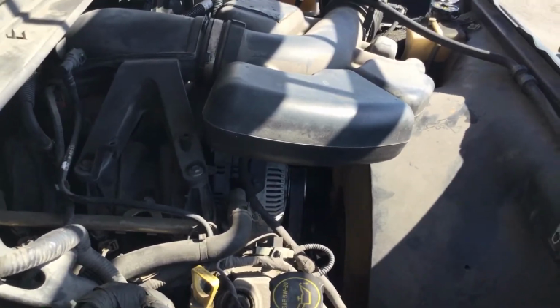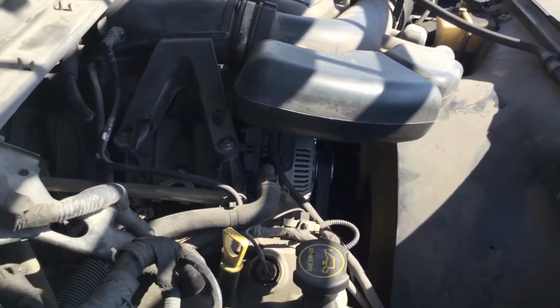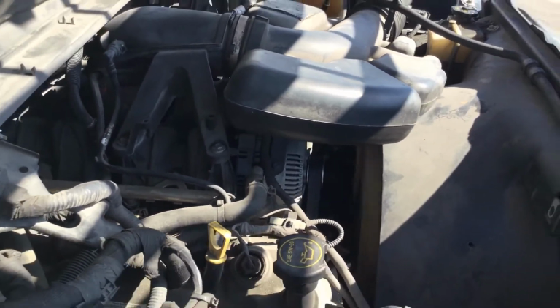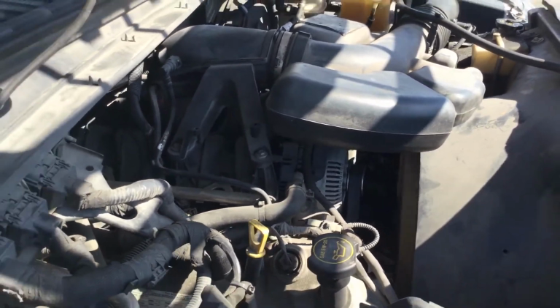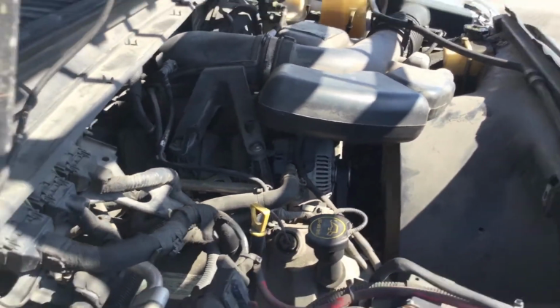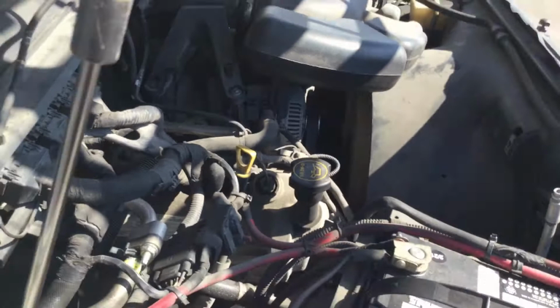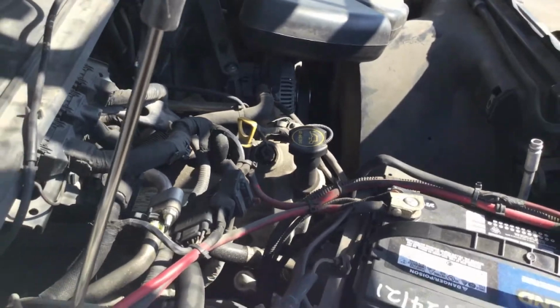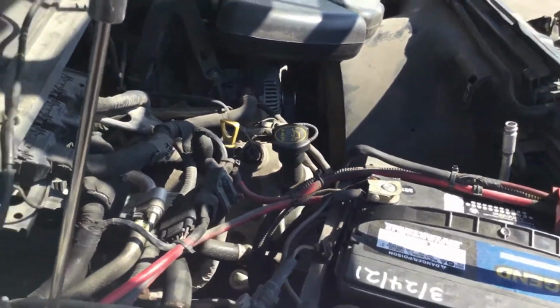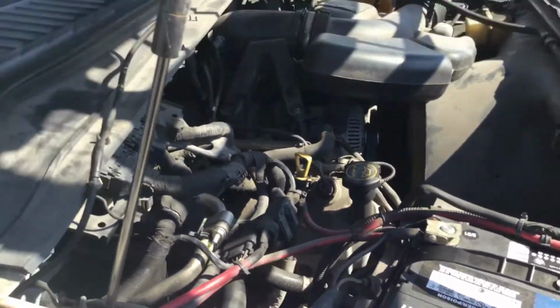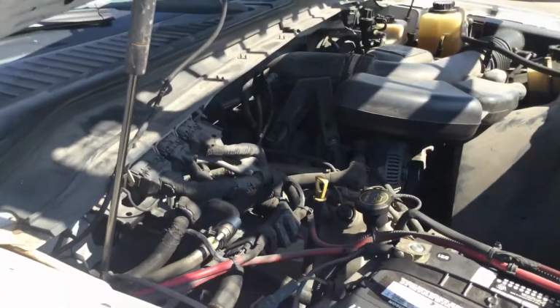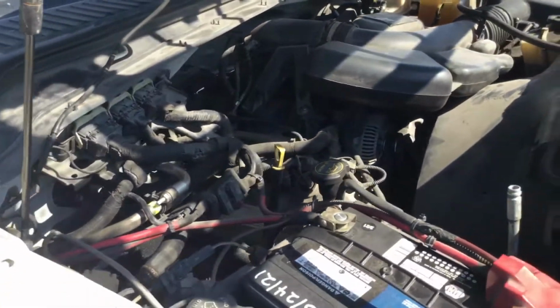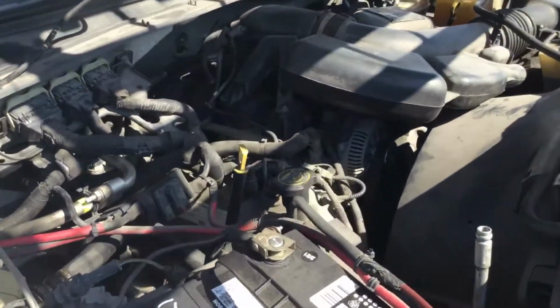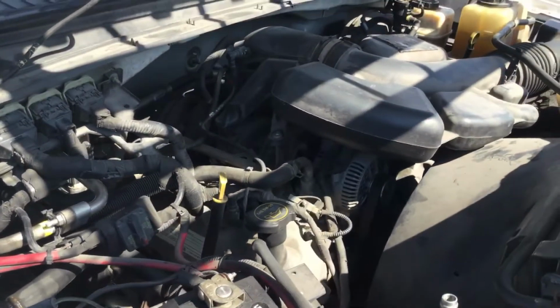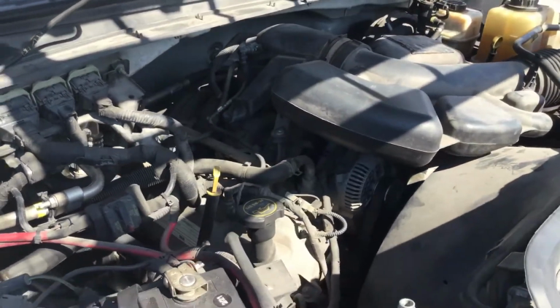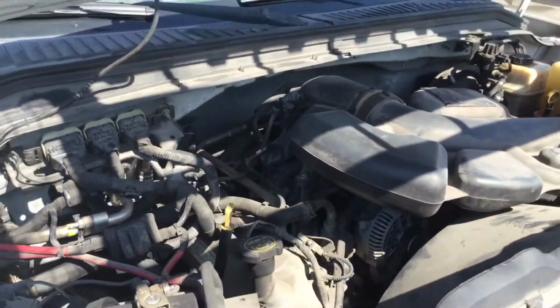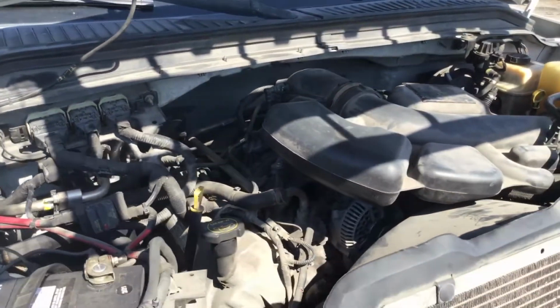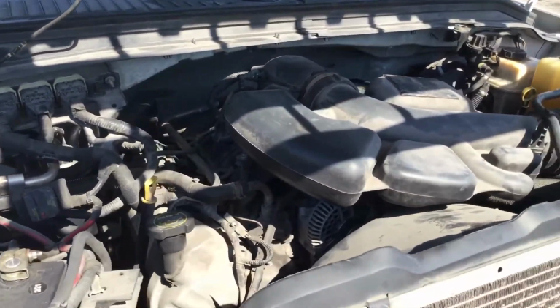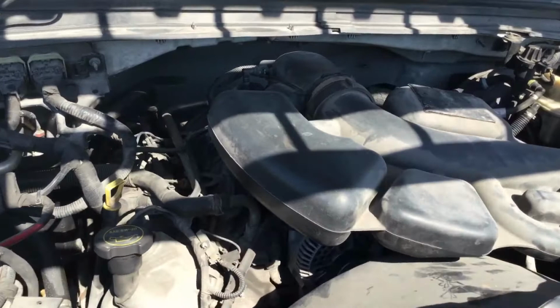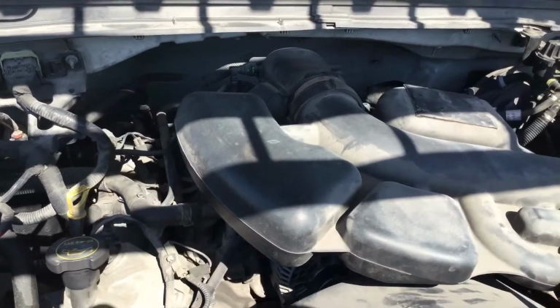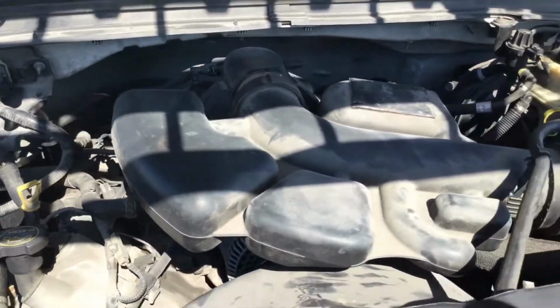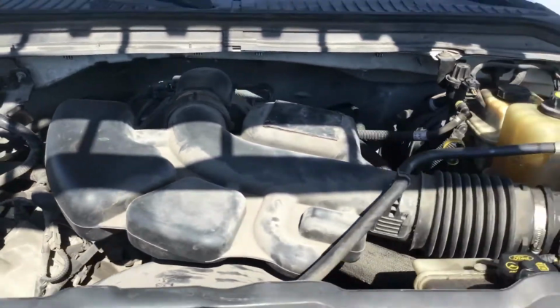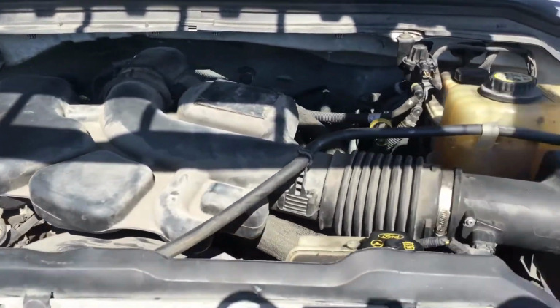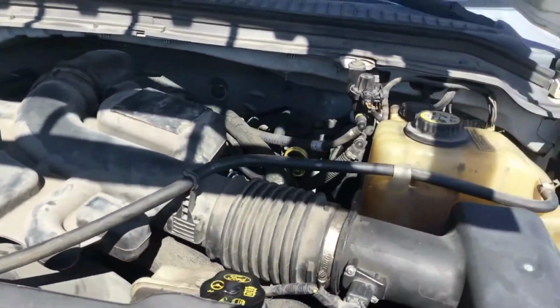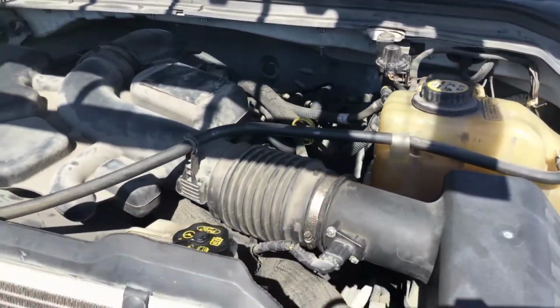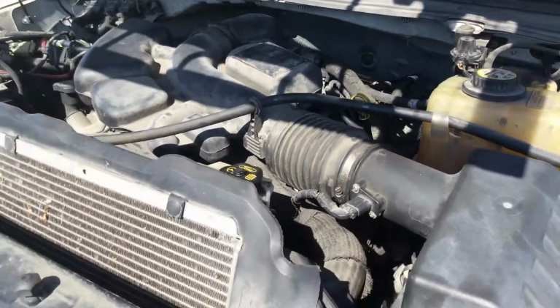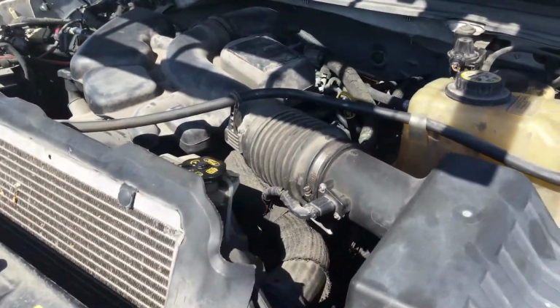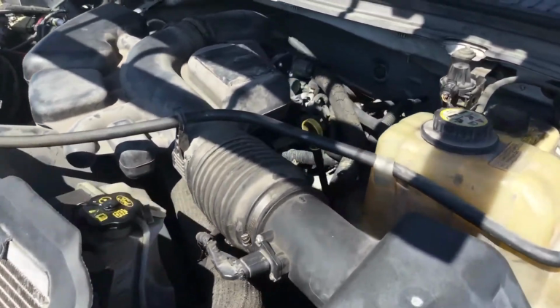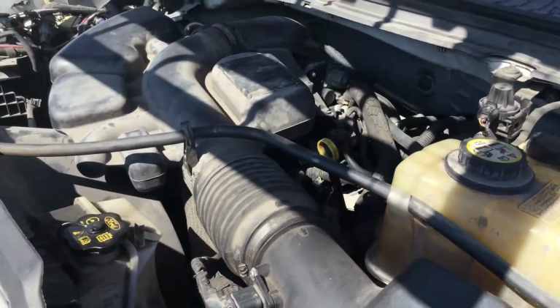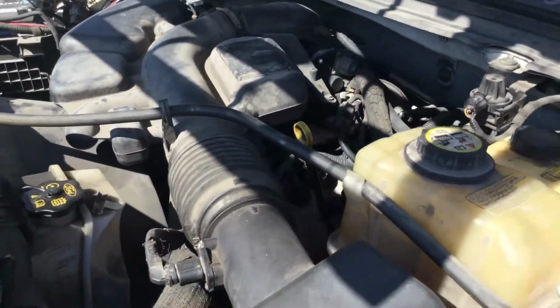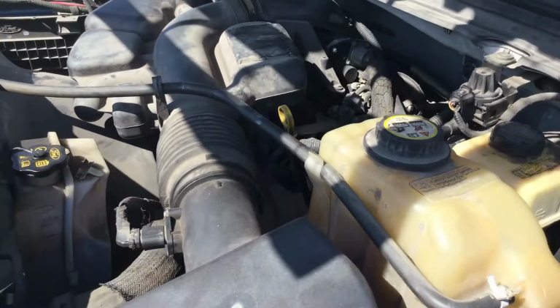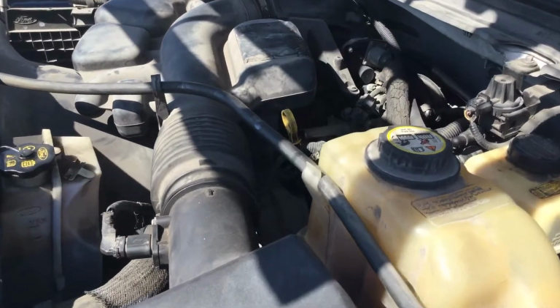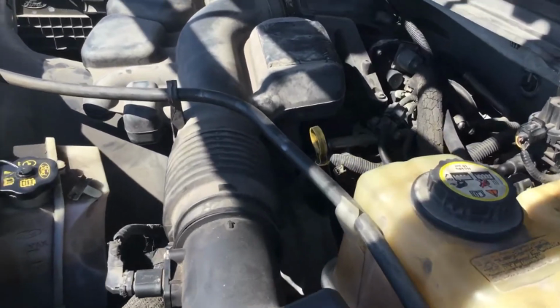The motor sounds good. I've had it running for at least an hour — it has not overheated. It idles smooth, revs up nice, the automatic transmission engages, and the AC blows cold.